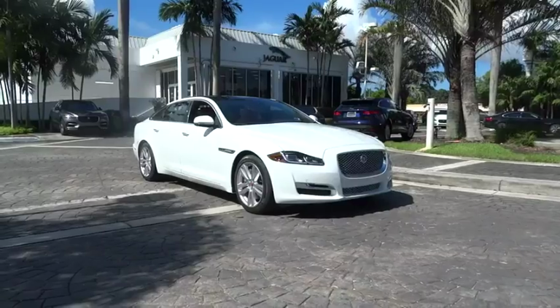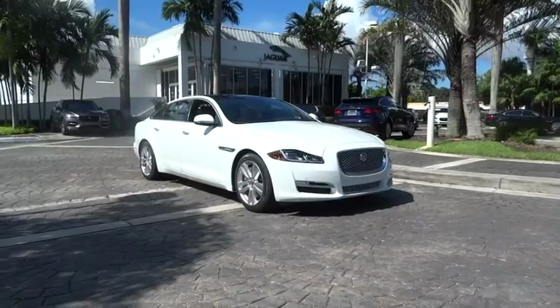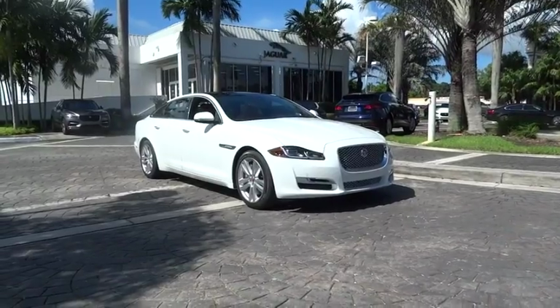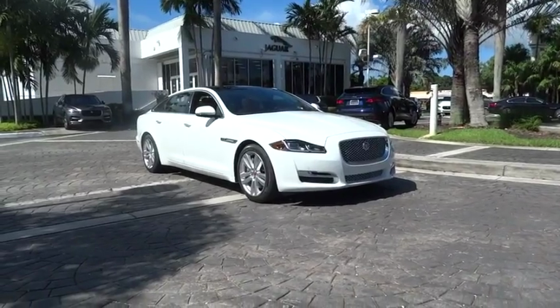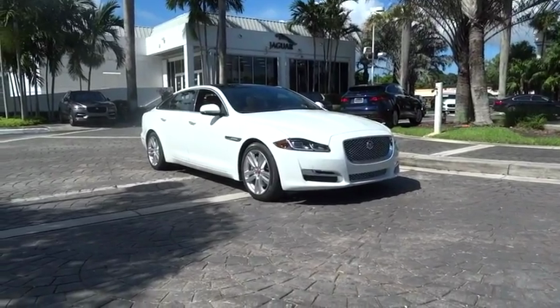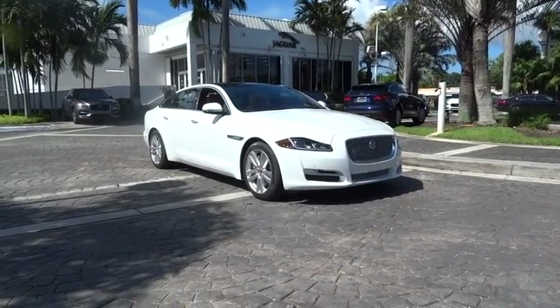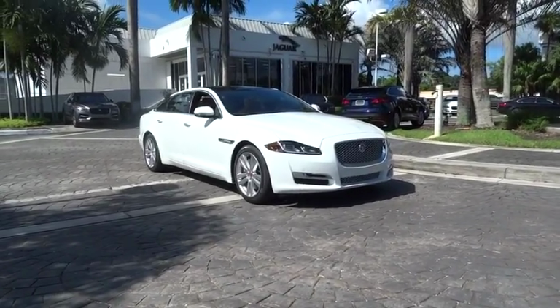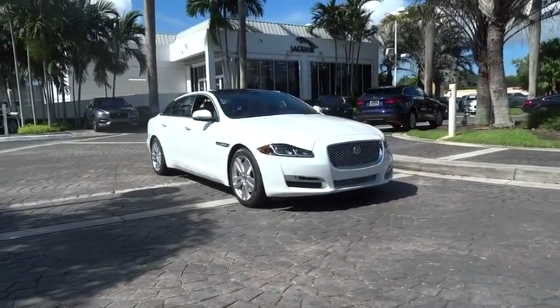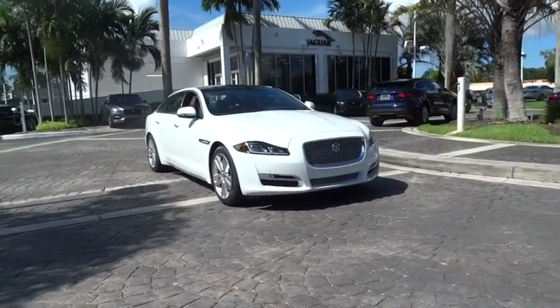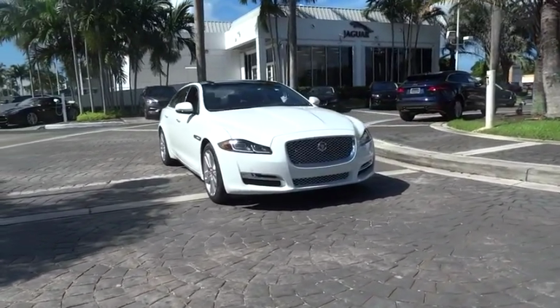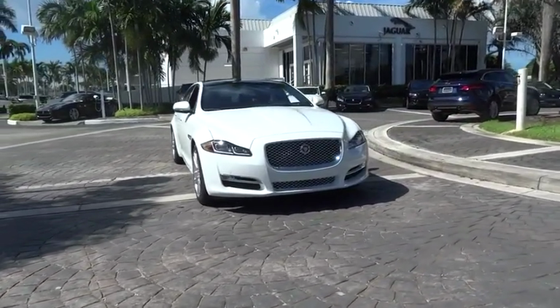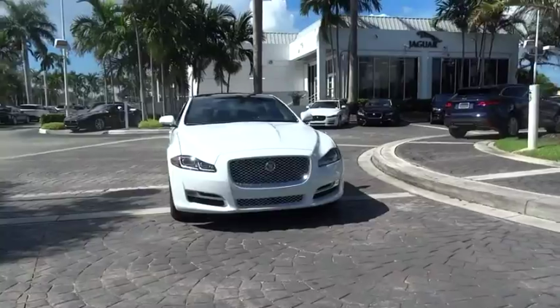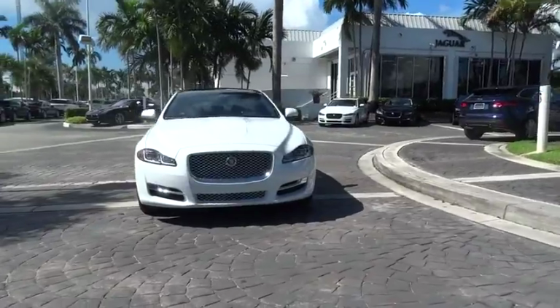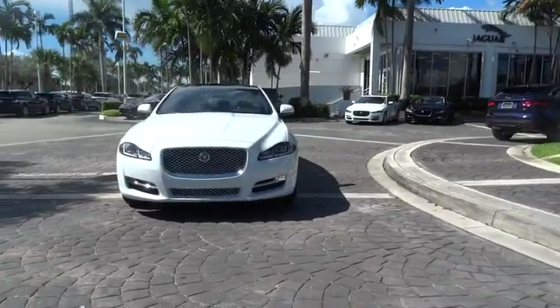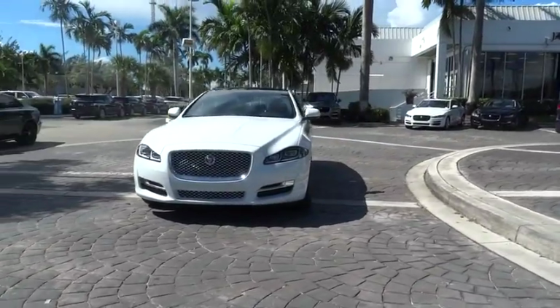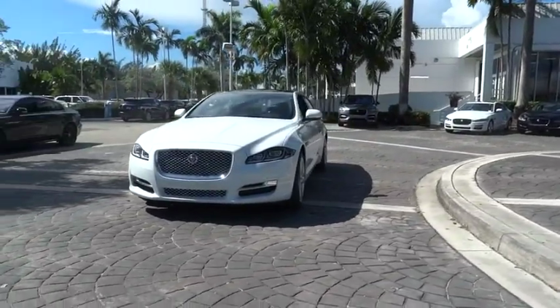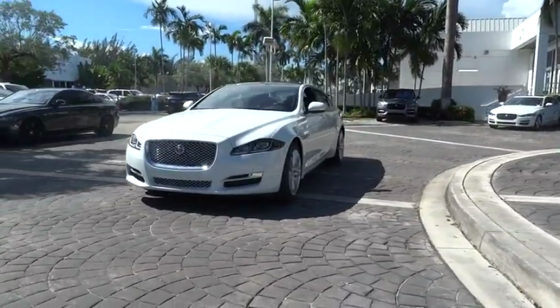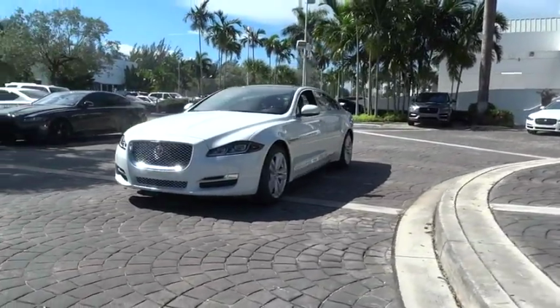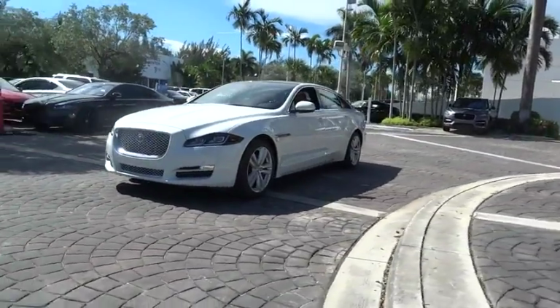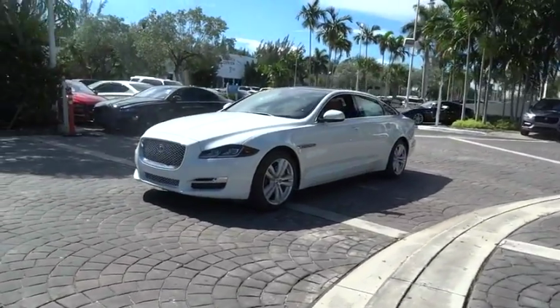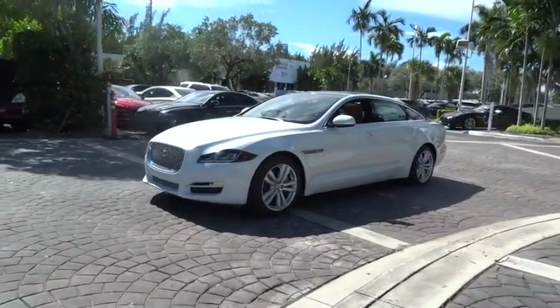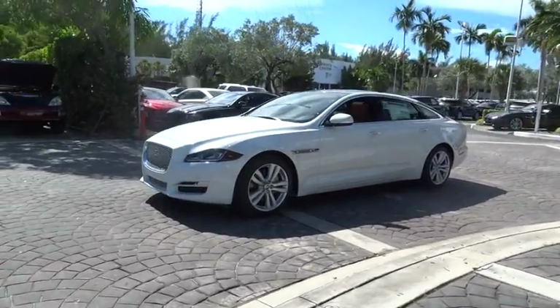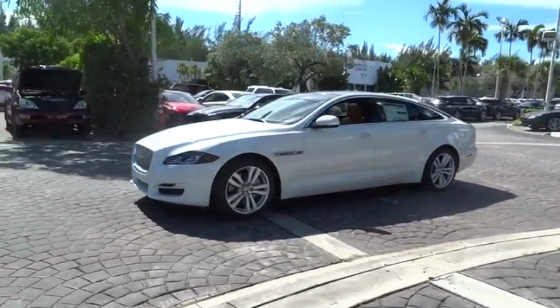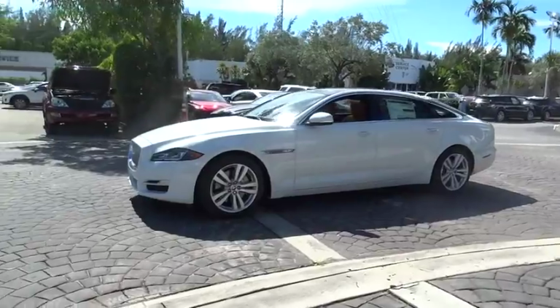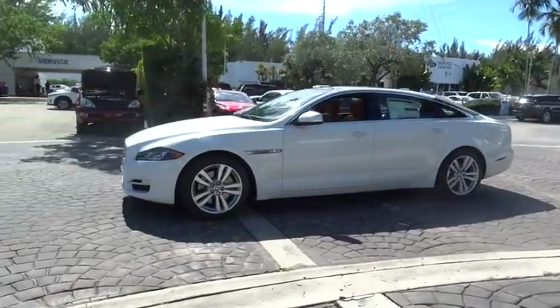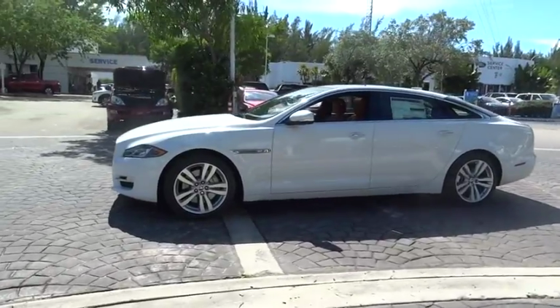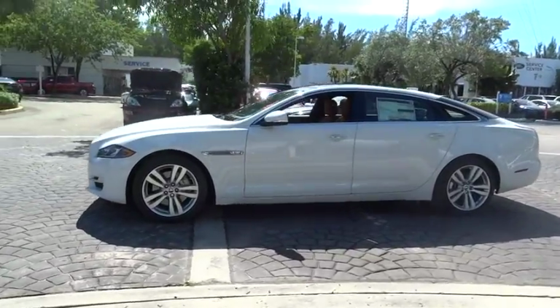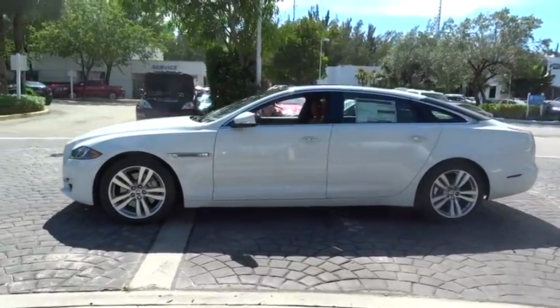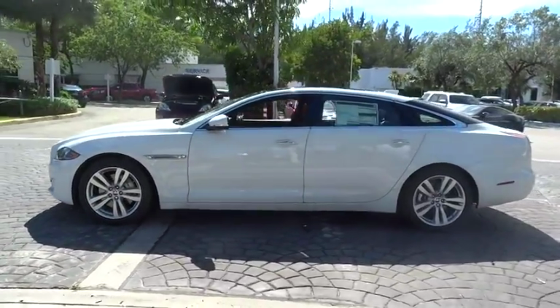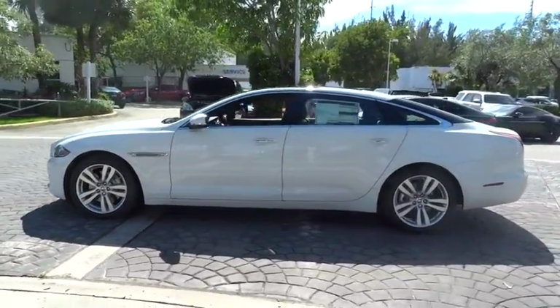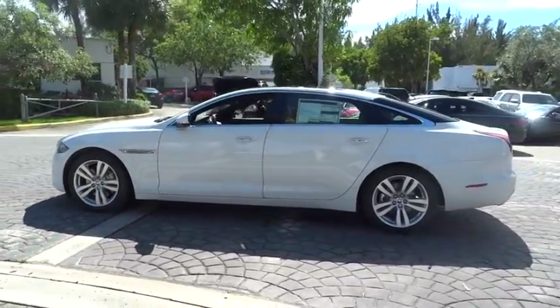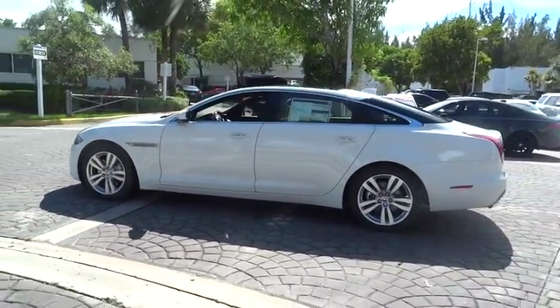The 2017 Jaguar XJ. The Jaguar XJ has a strong, refined engine with lots of standard features, very nimble. The interiors are magnificent with exquisite ambient lighting — a true leader in their class.